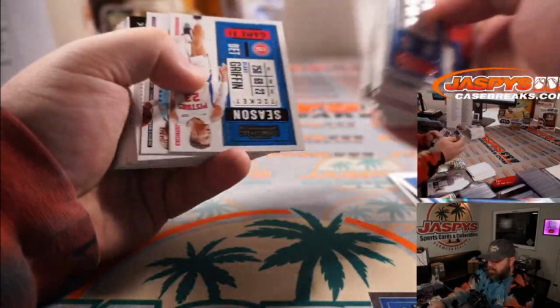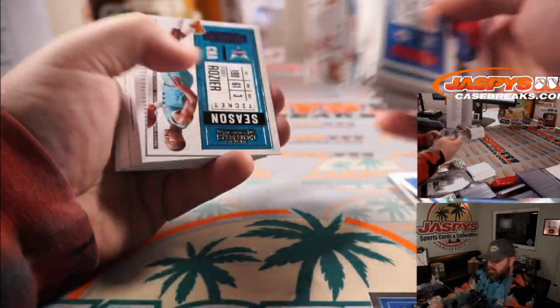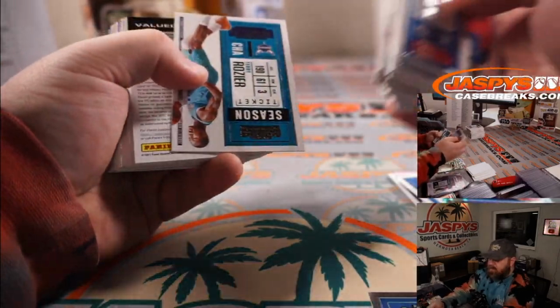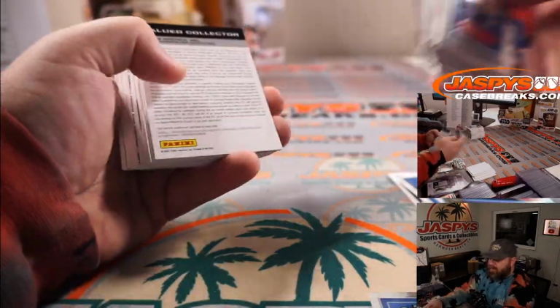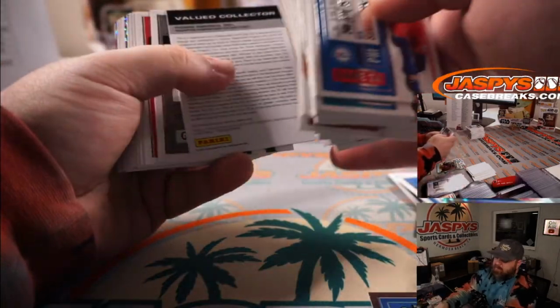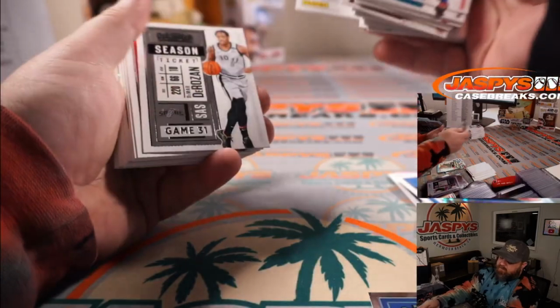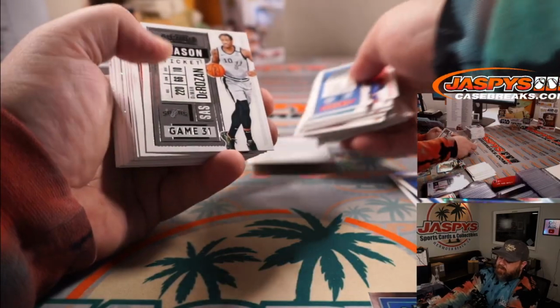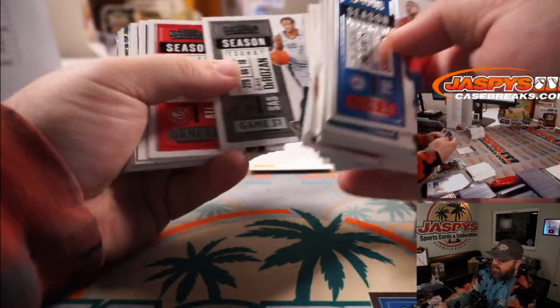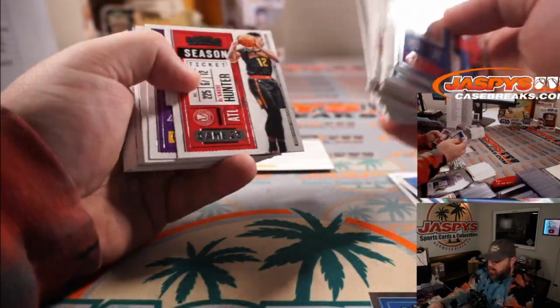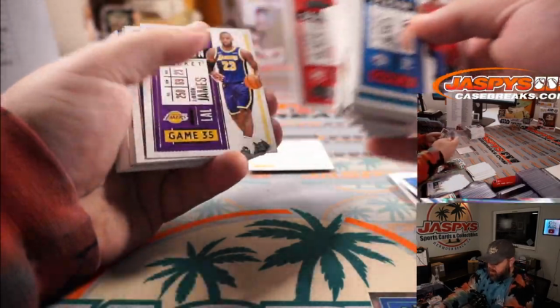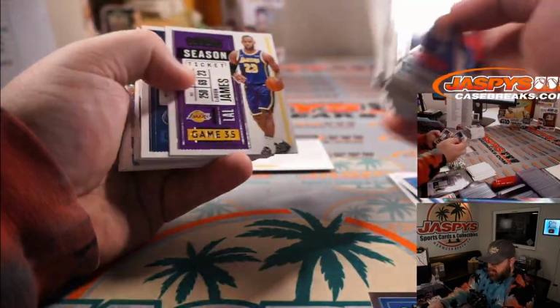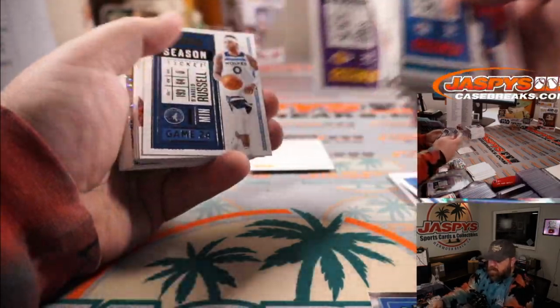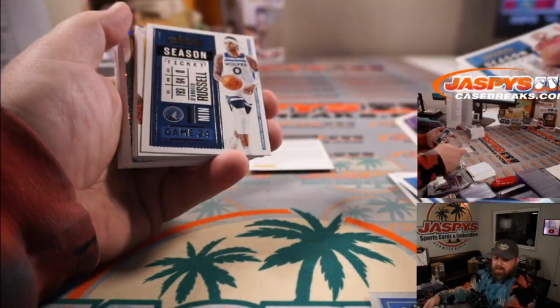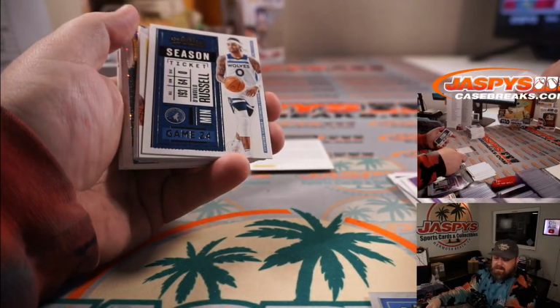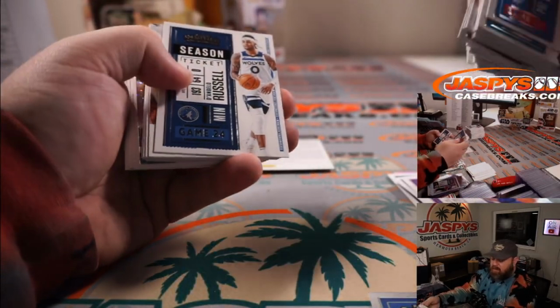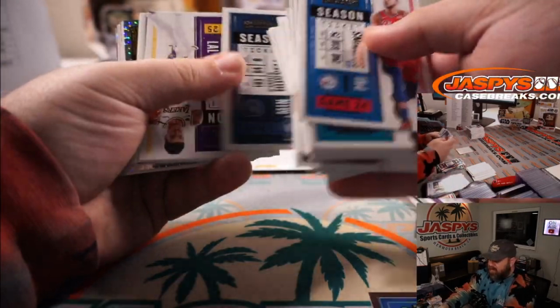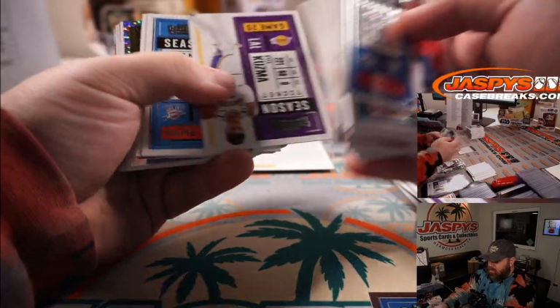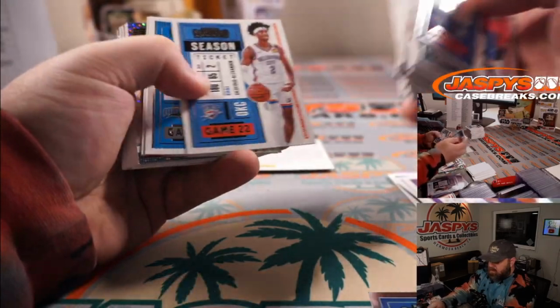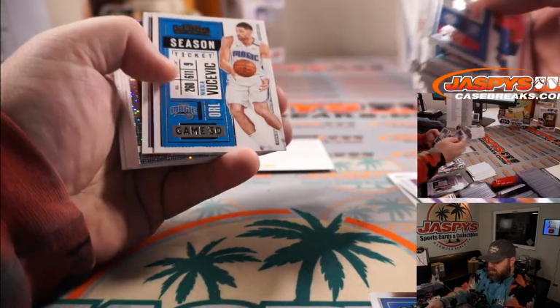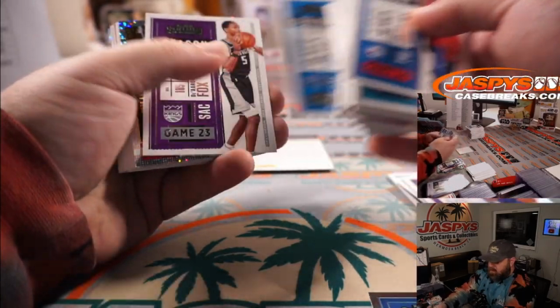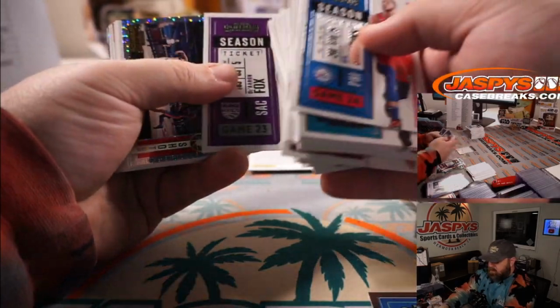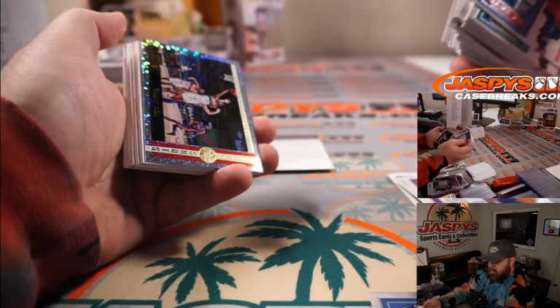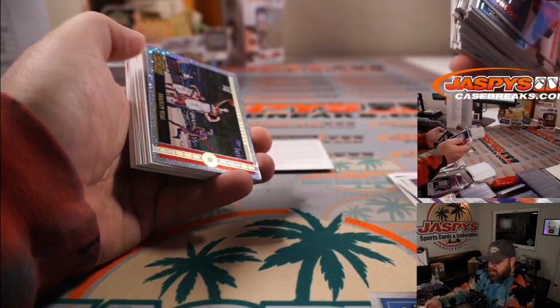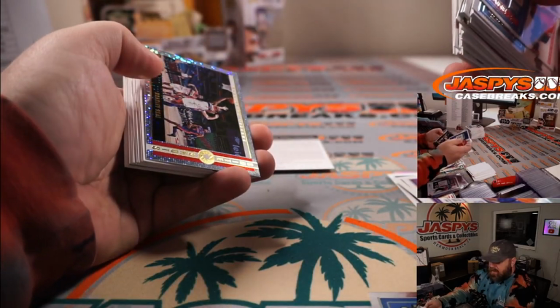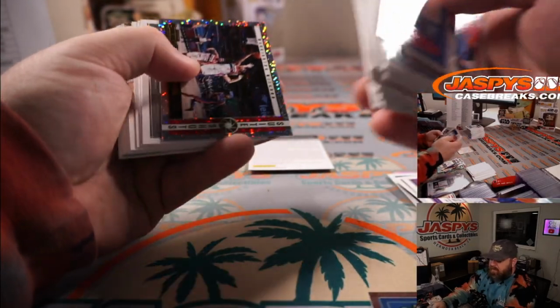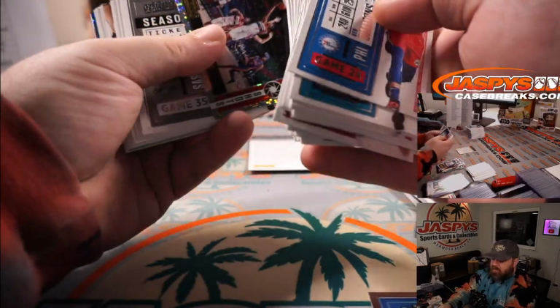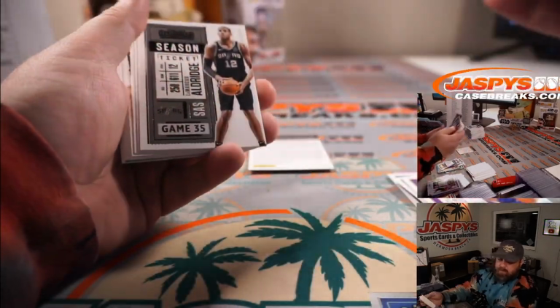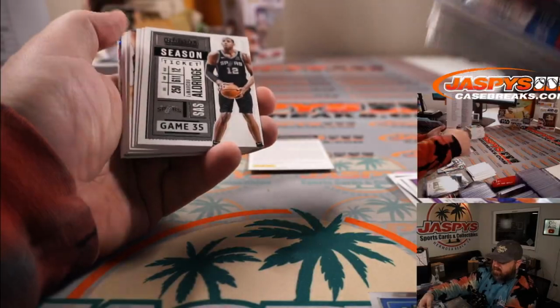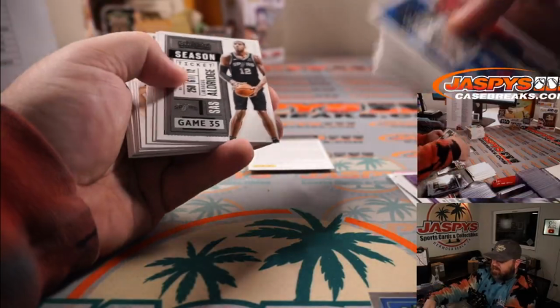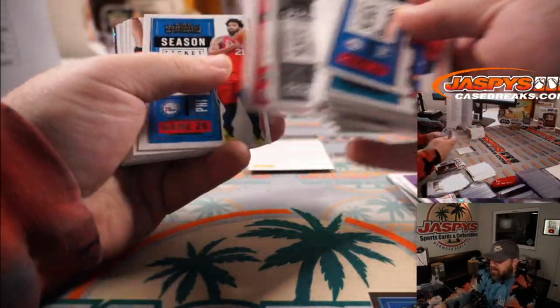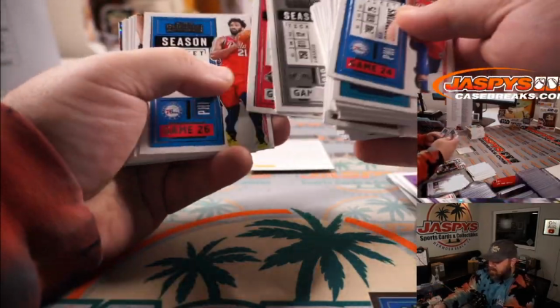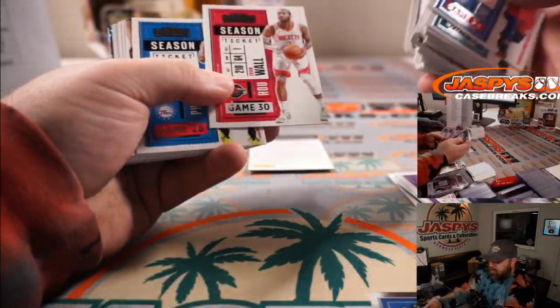Another redemption! LeBron James — Lakers — Mark Salvaghi. Bradley Beal for the Wizards — Adrian Kosecki.